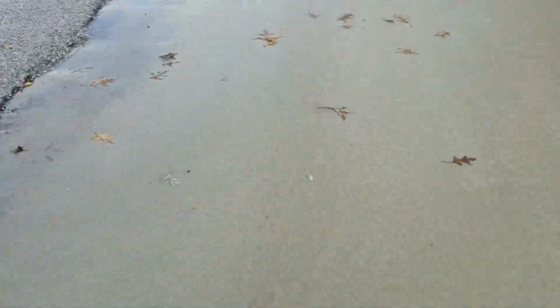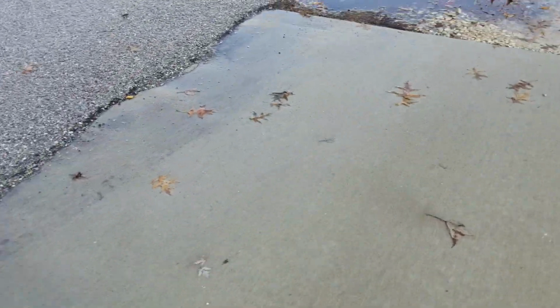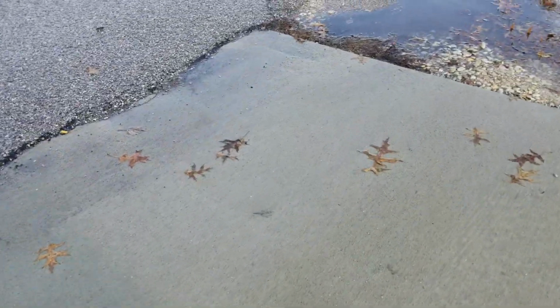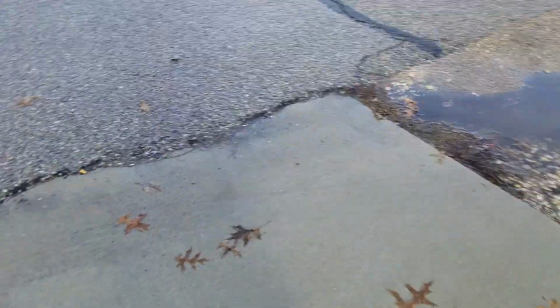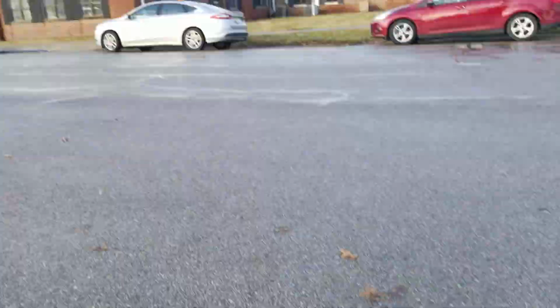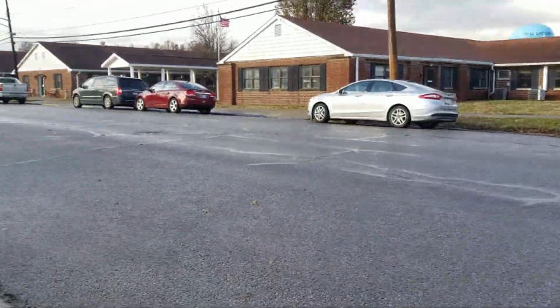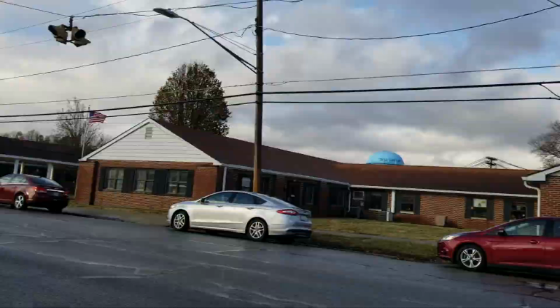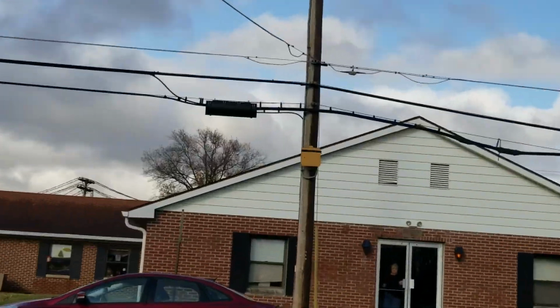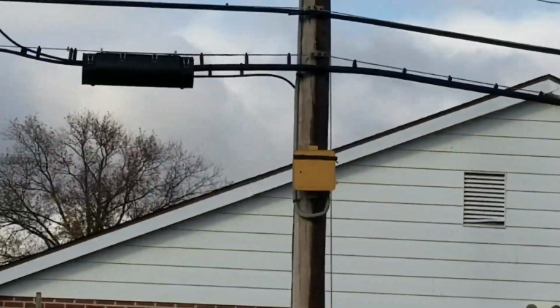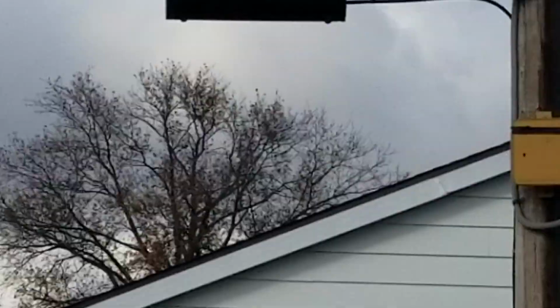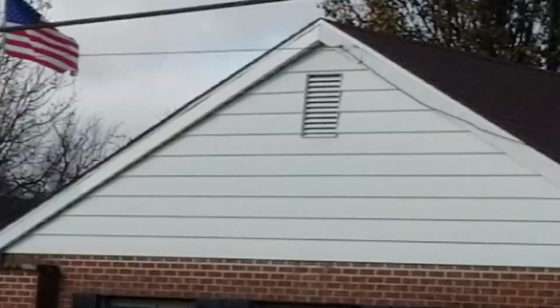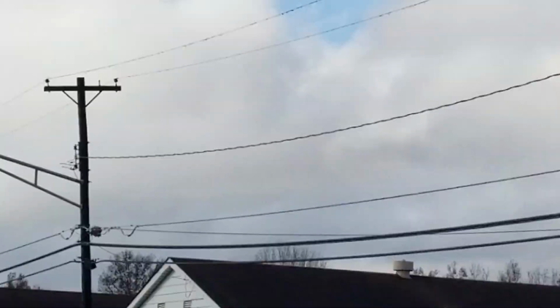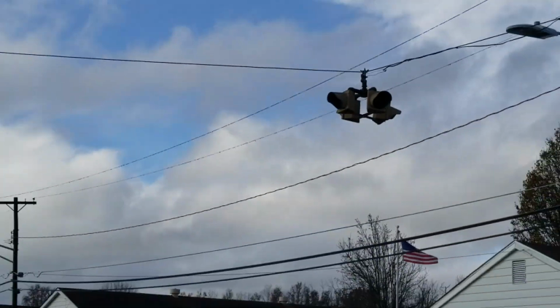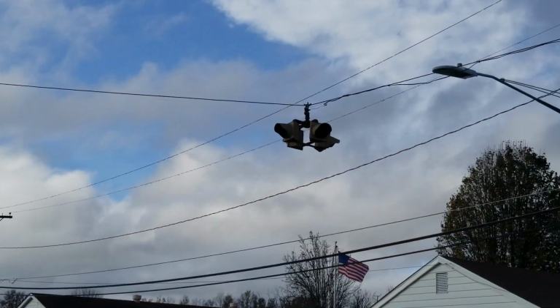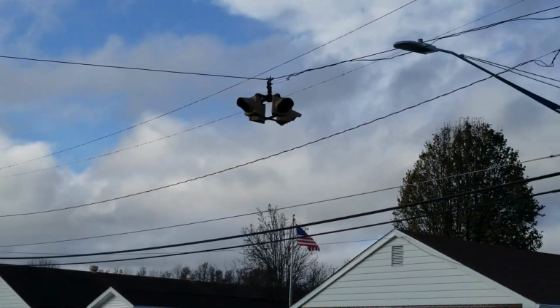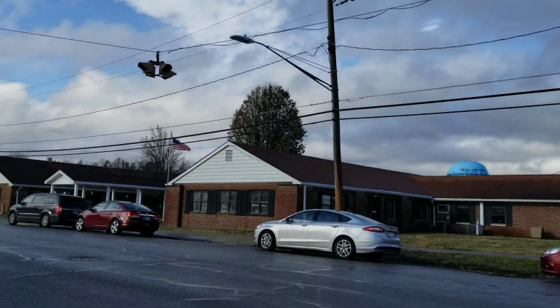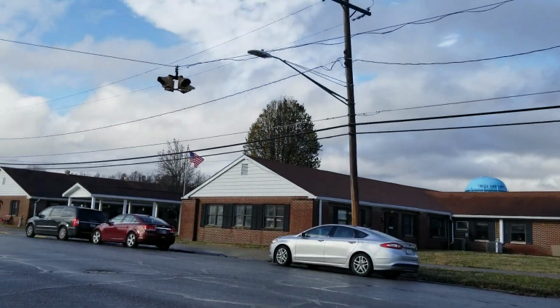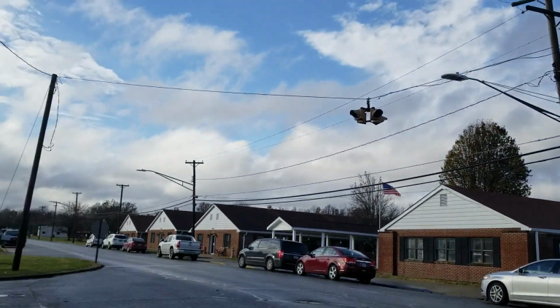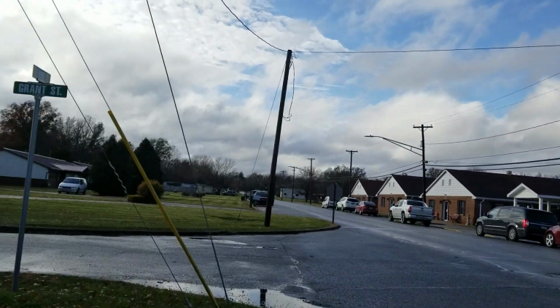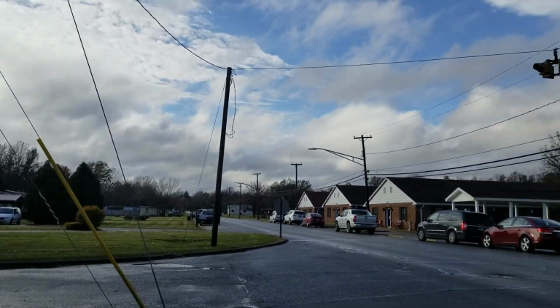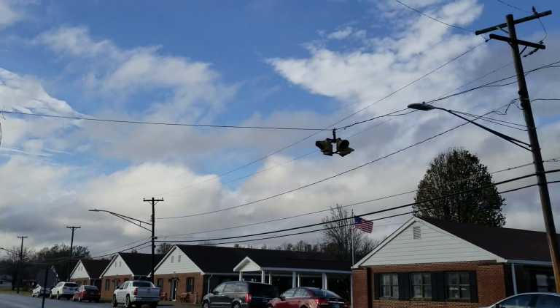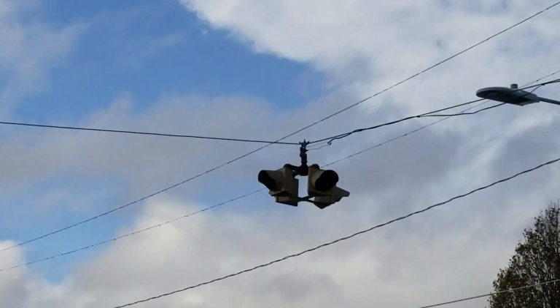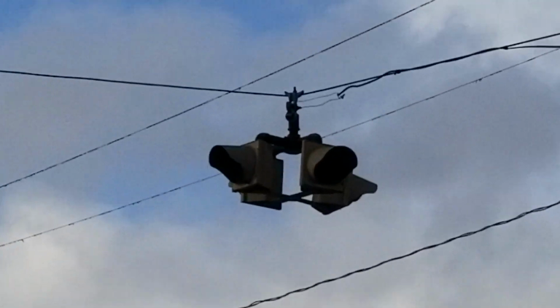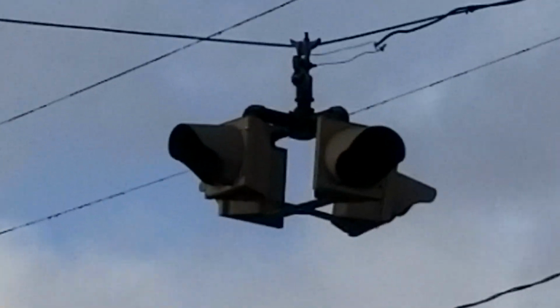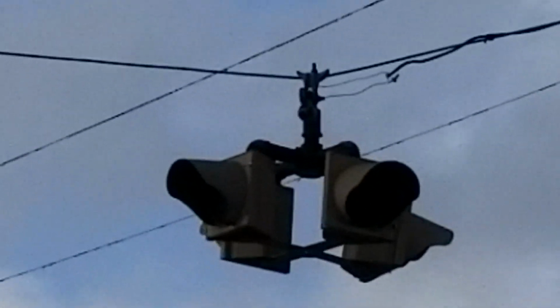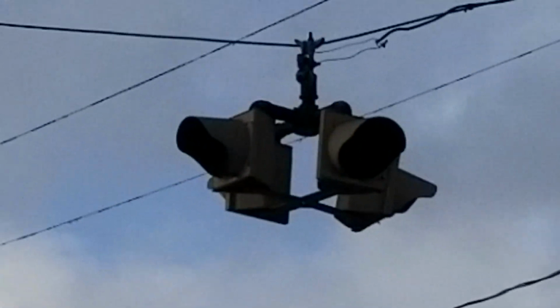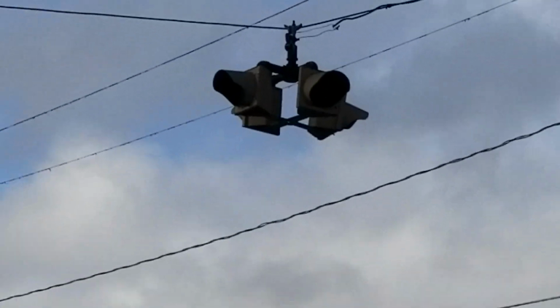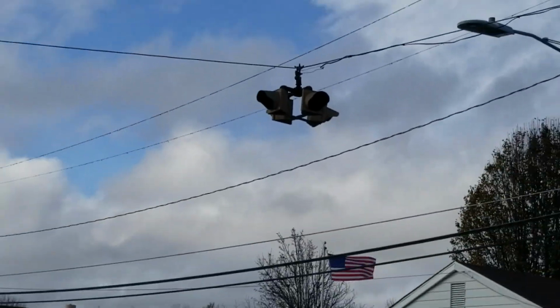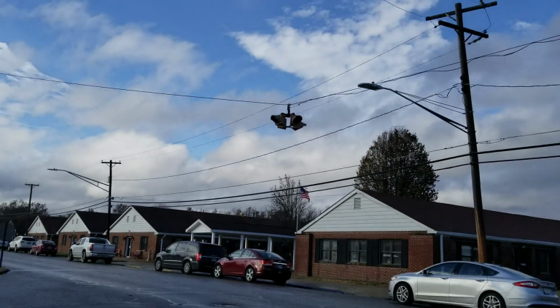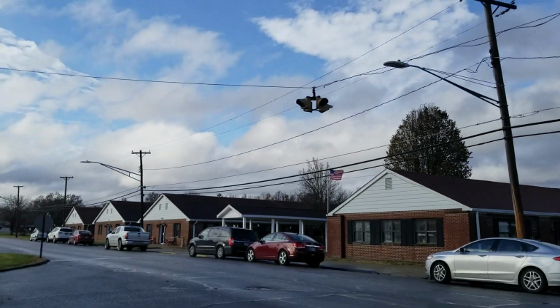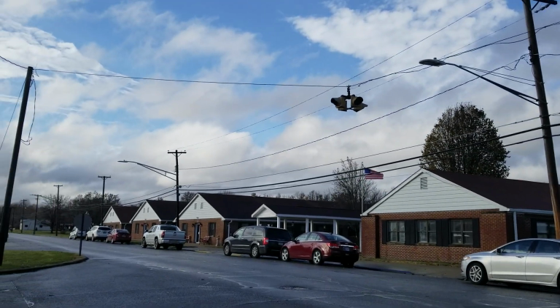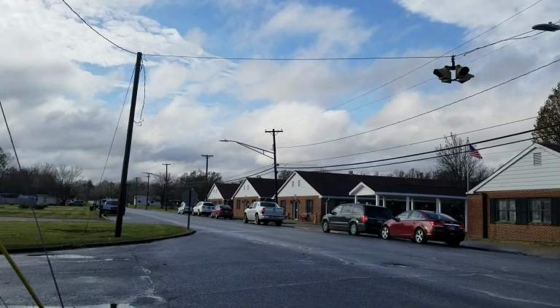Didn't even know this was here. There's the Weak-O-Matic beacon controller. Also, one of them, as you can see, is facing that house. Rather interesting find right here.